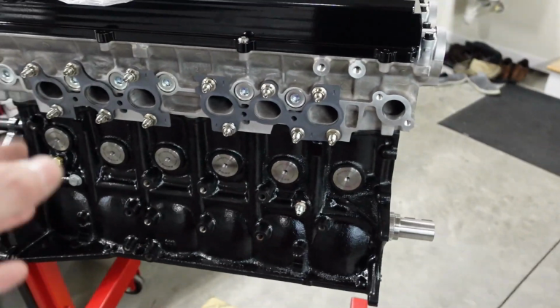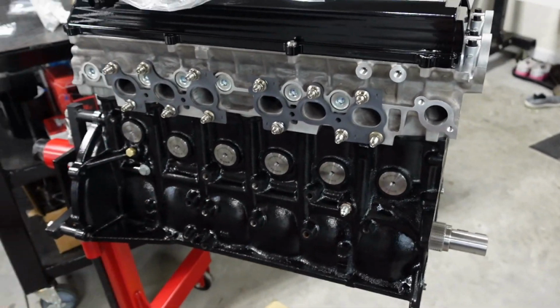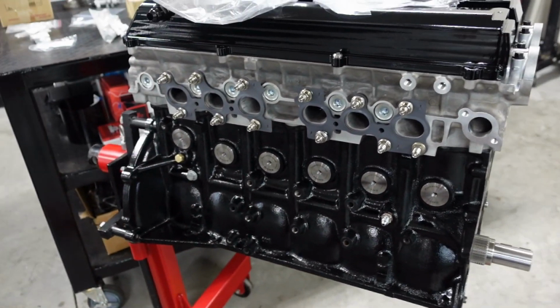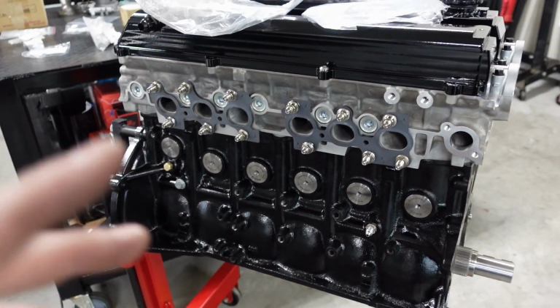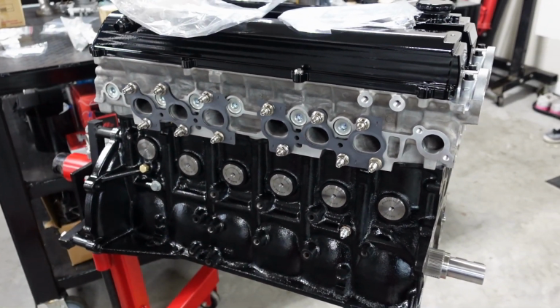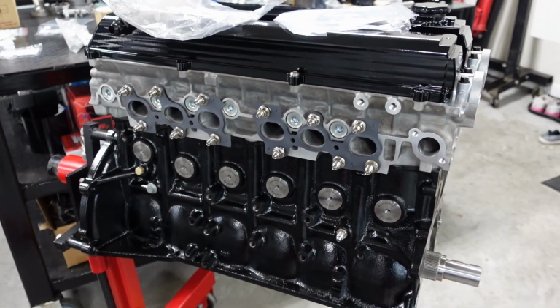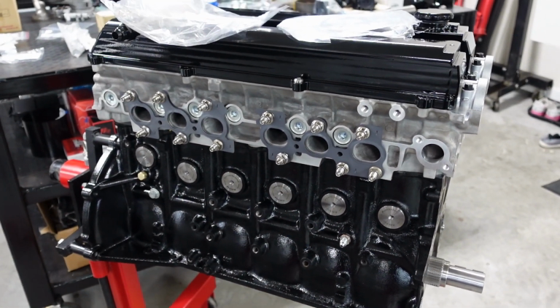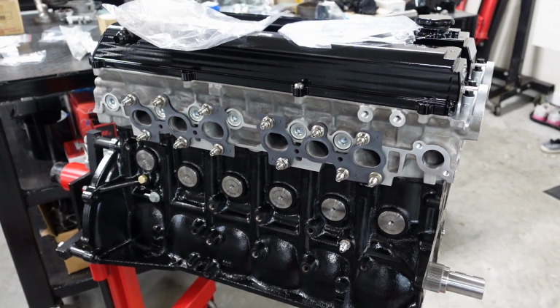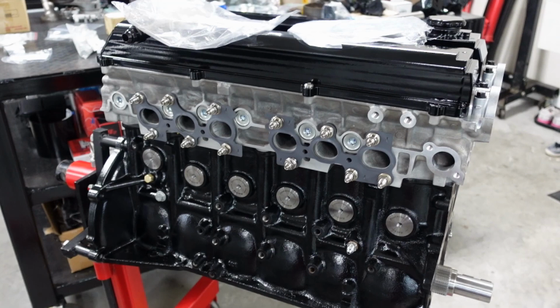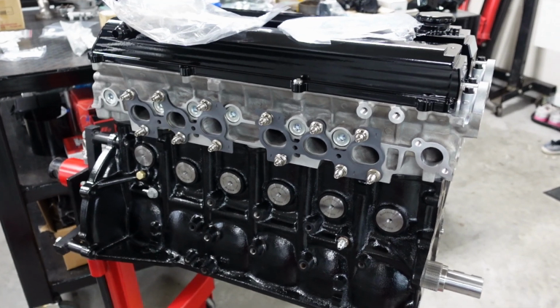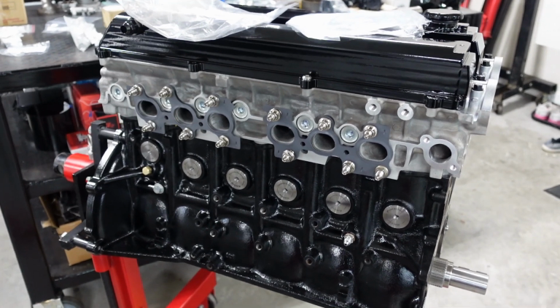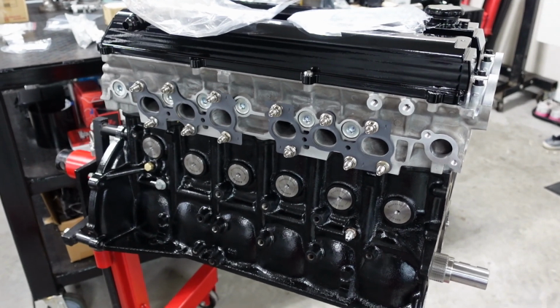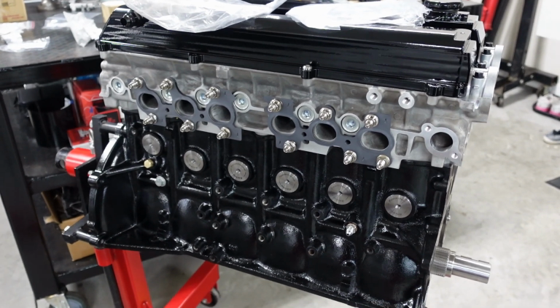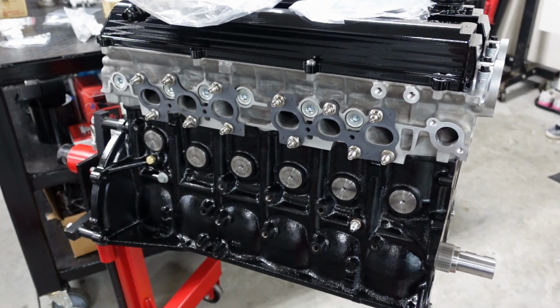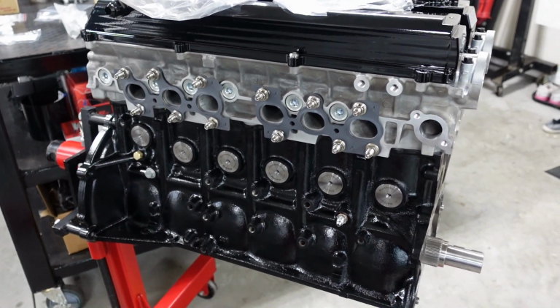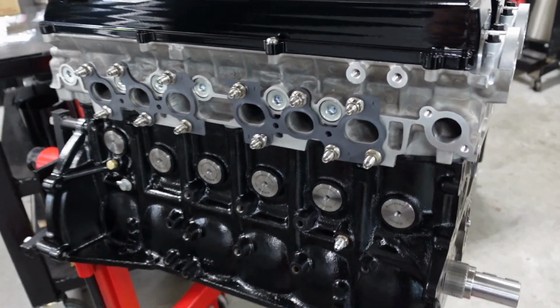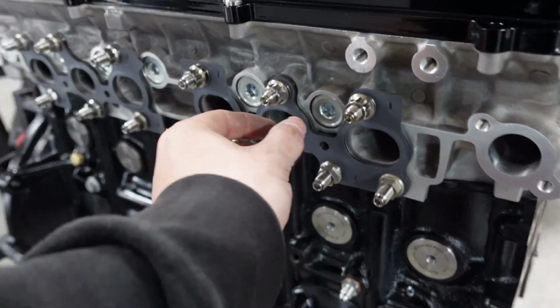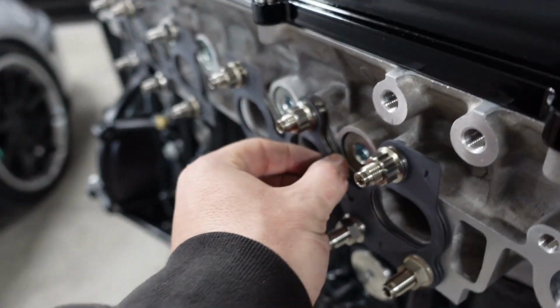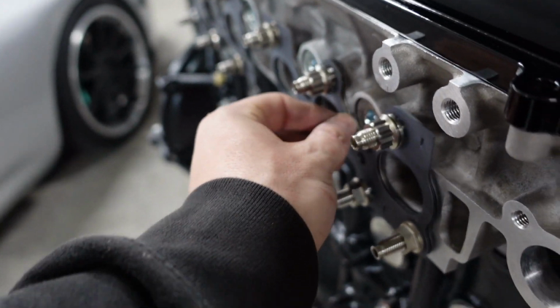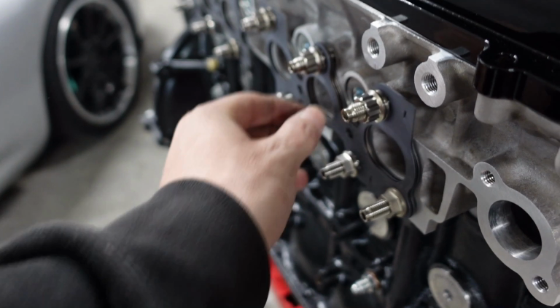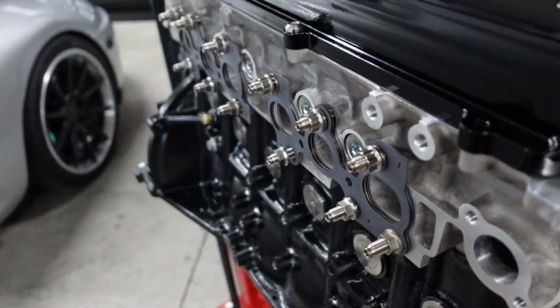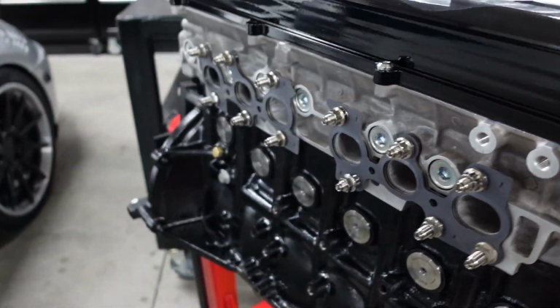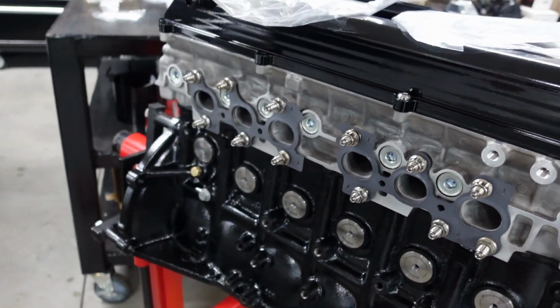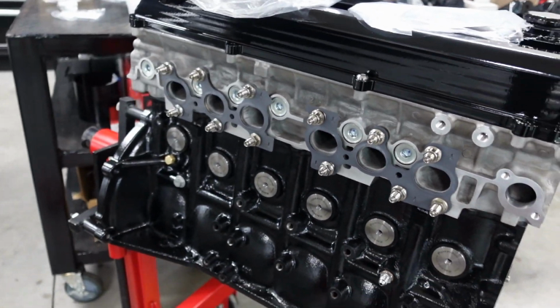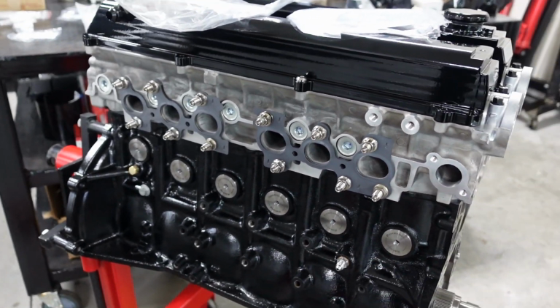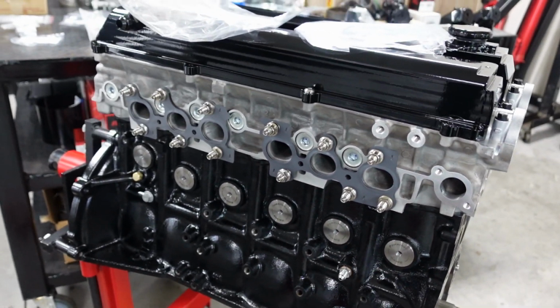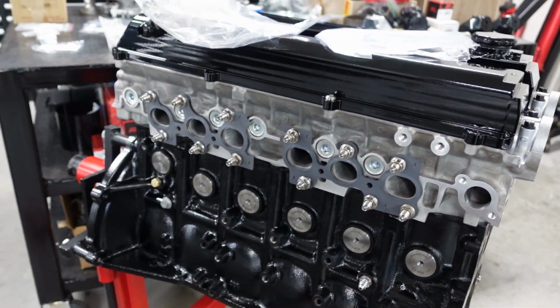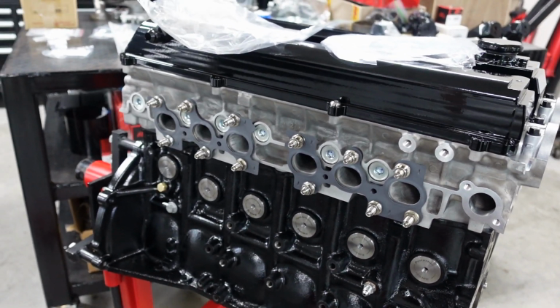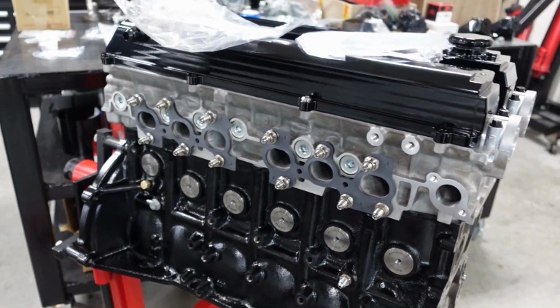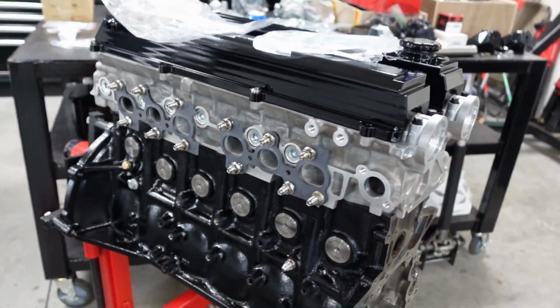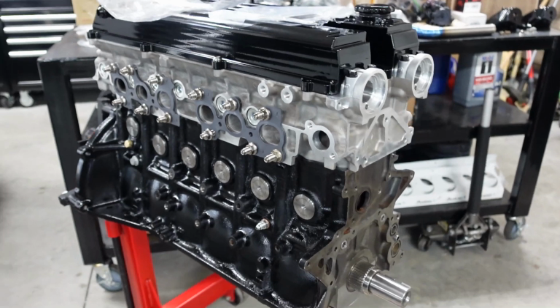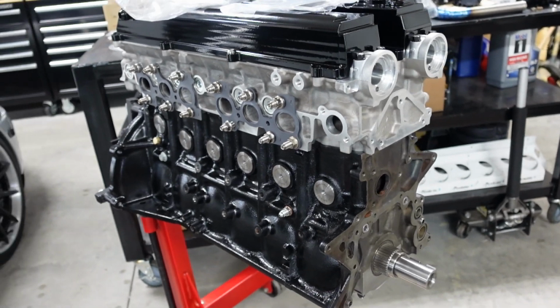I'm putting new ones on this — I've actually reused gaskets before and I still have the old ones just in case. They are multi-layer steel from the factory, kind of like a head gasket, so they don't really go bad. But I figure I'm going all out, so let's put new gaskets on it.